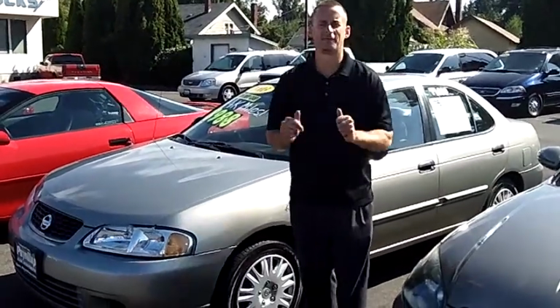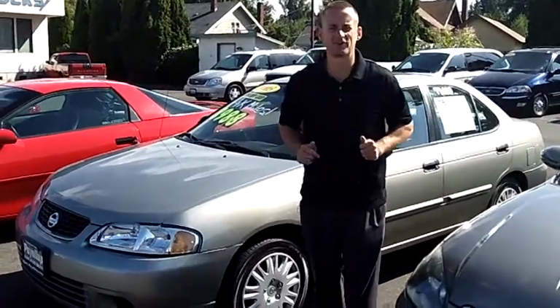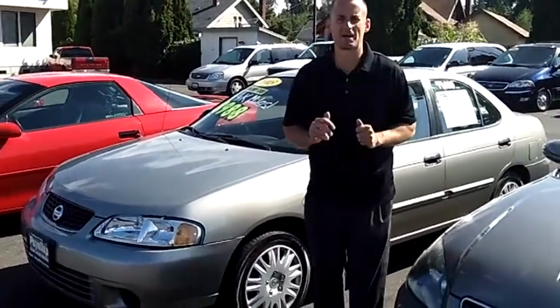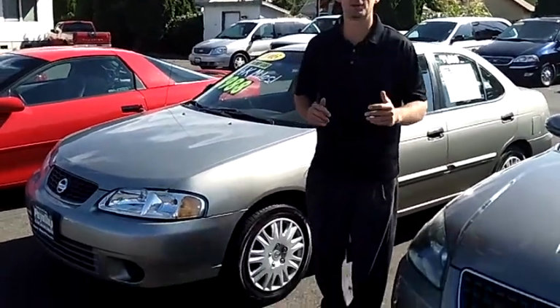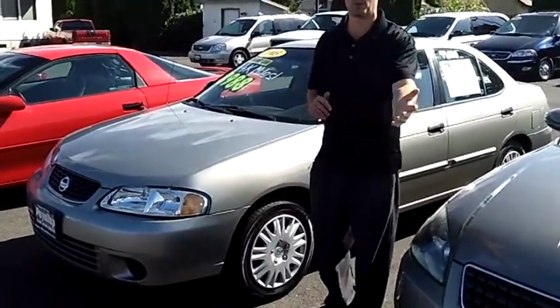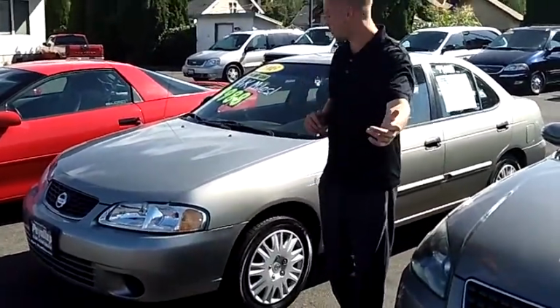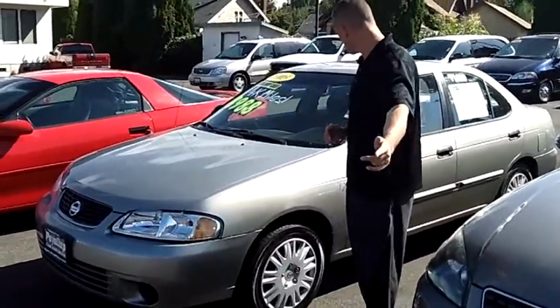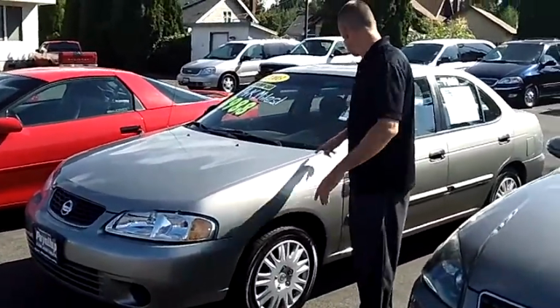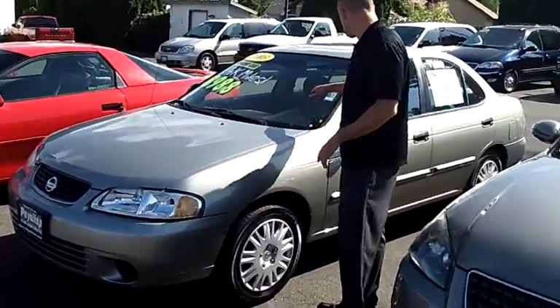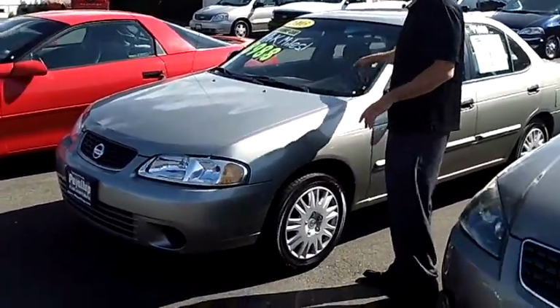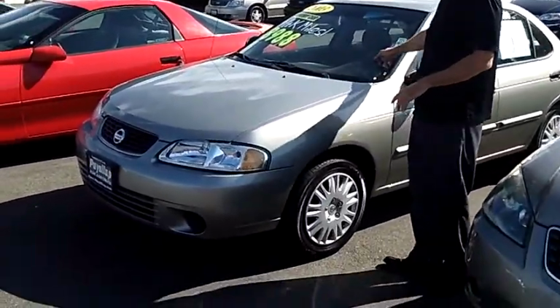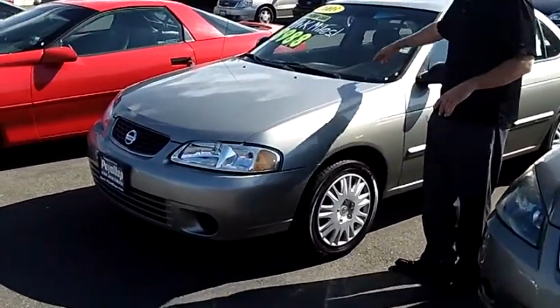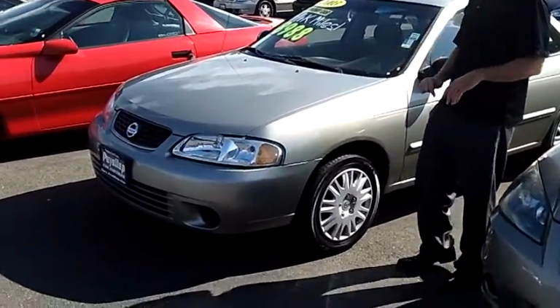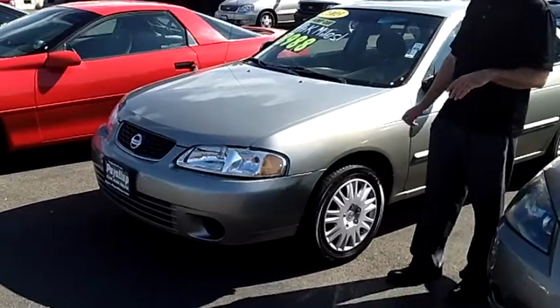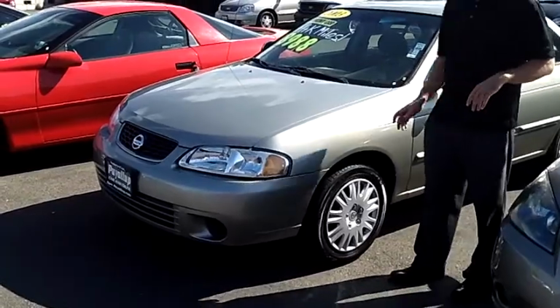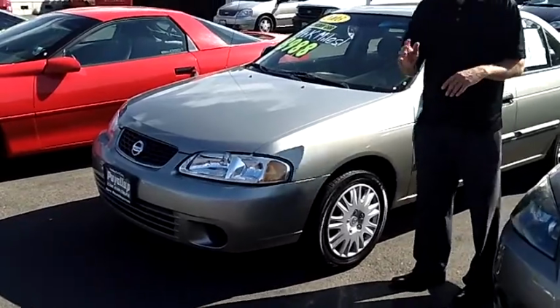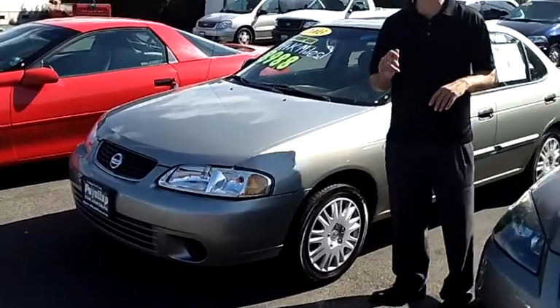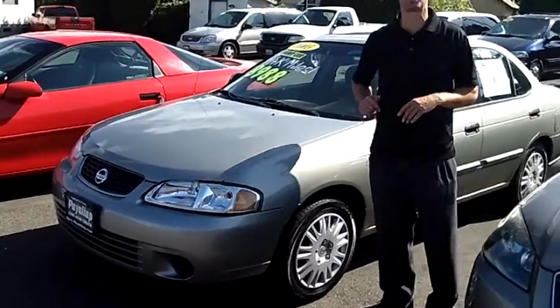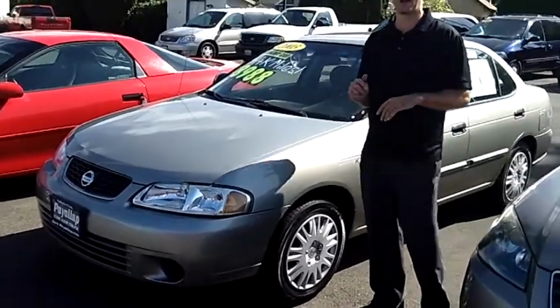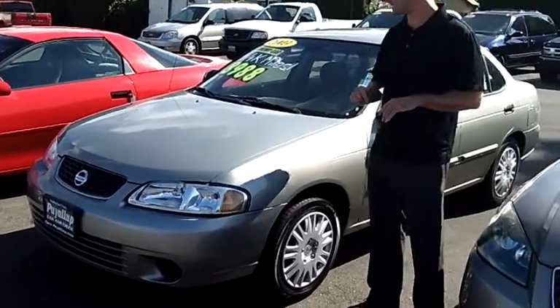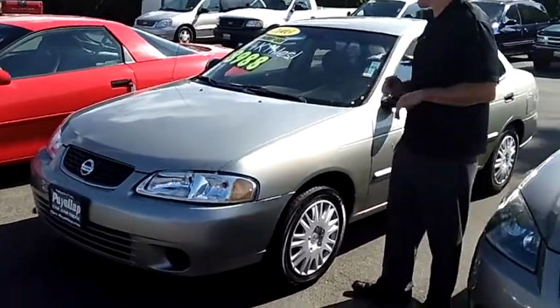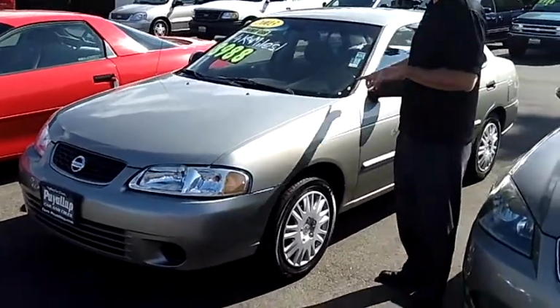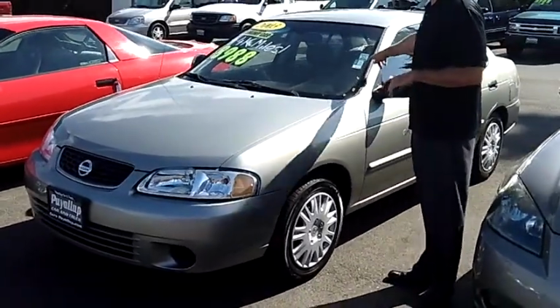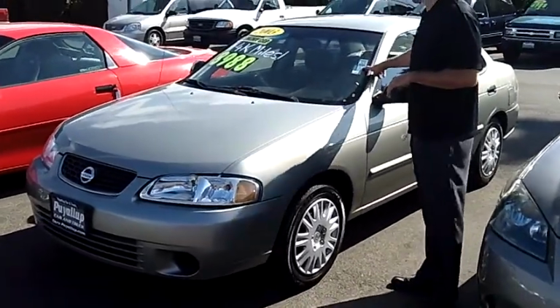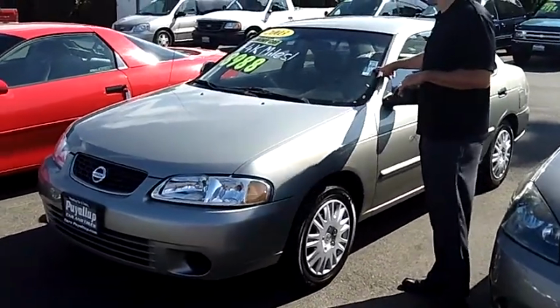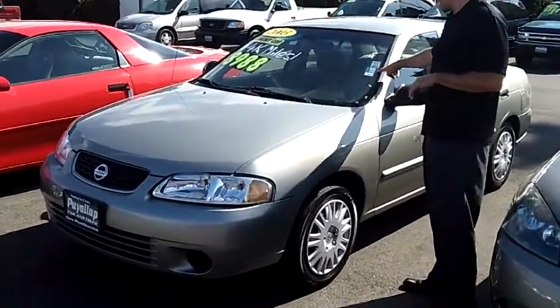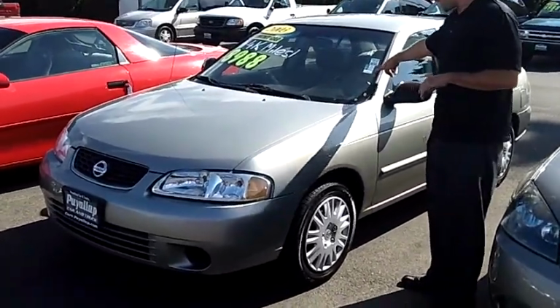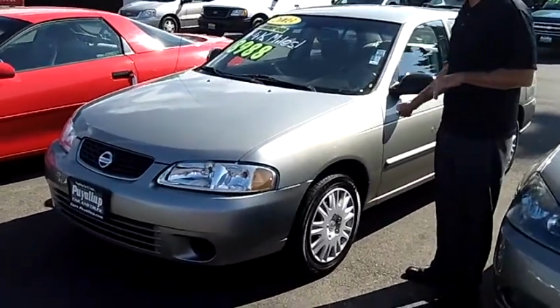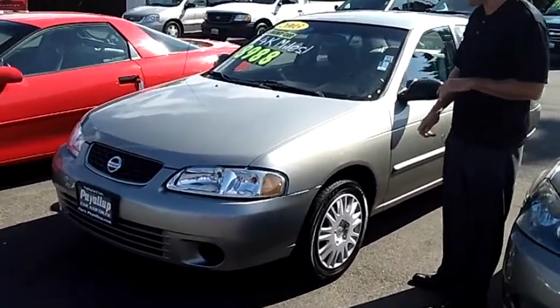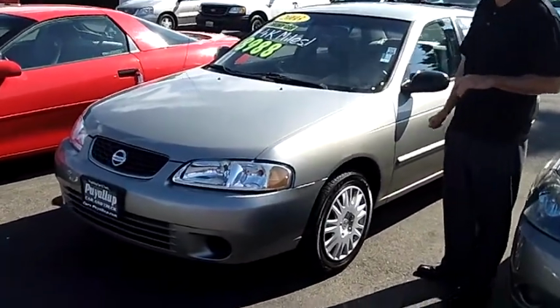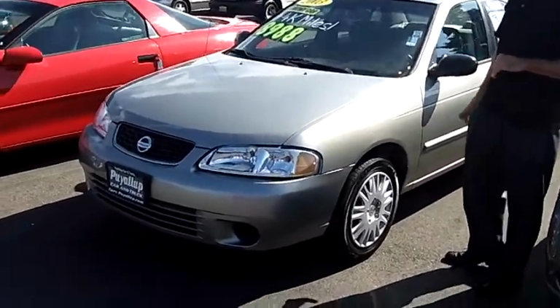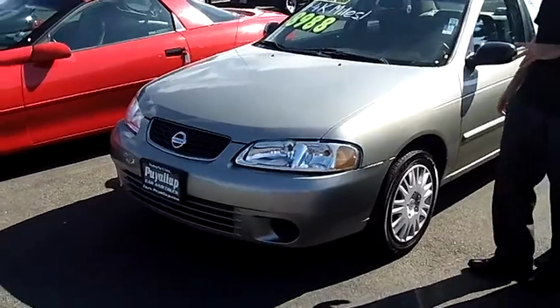Hey folks, Adam Ashby here with Puyallup Car & Truck. I'd like to show you our 2003 Nissan Sentra XE, stock number 78503.